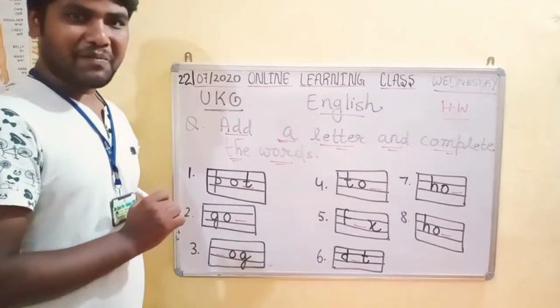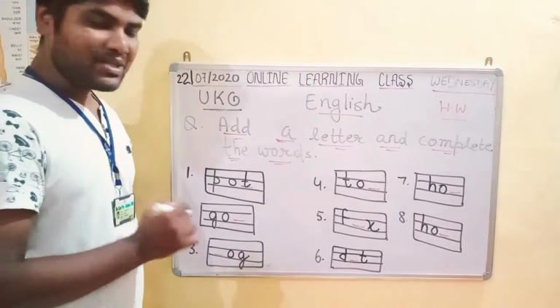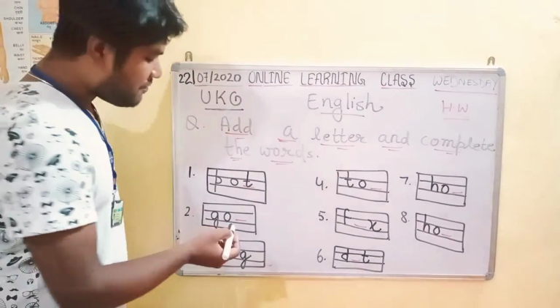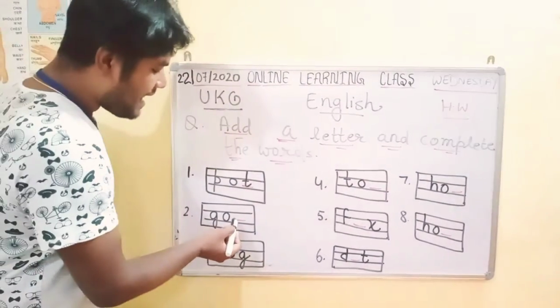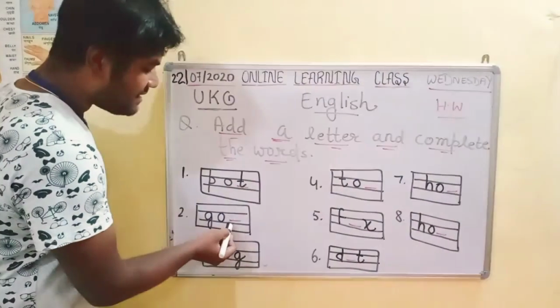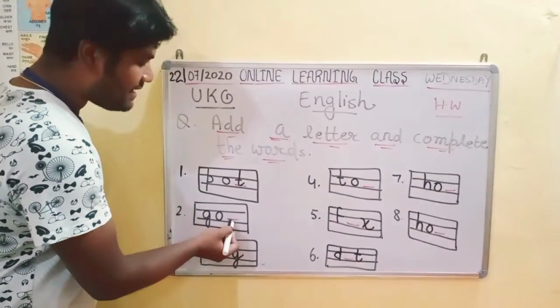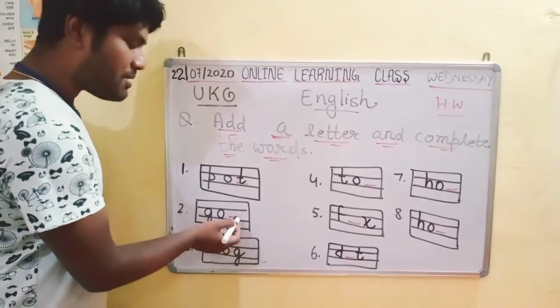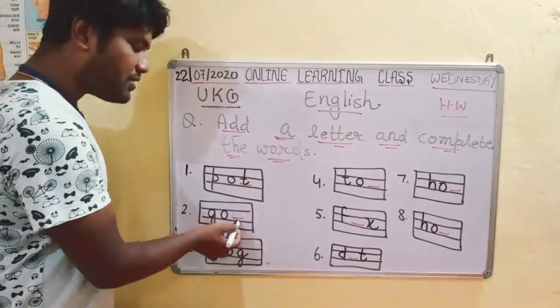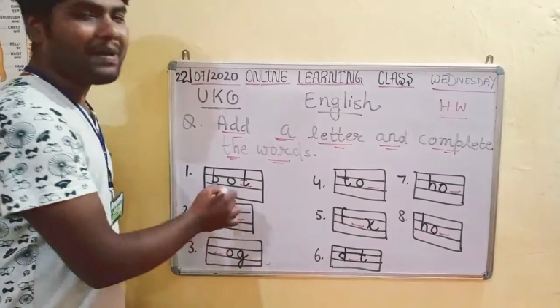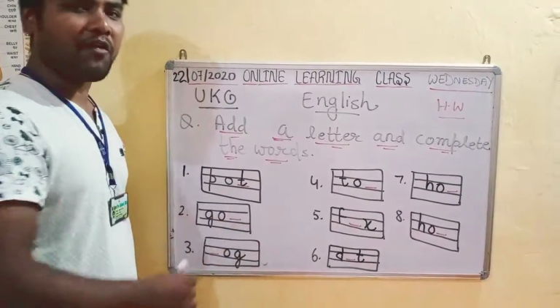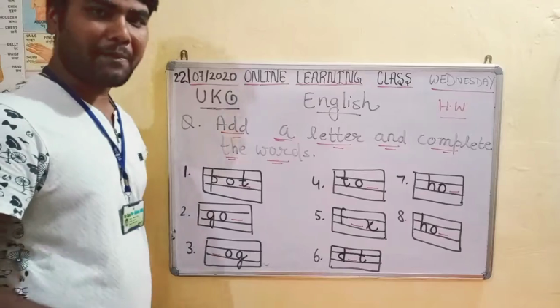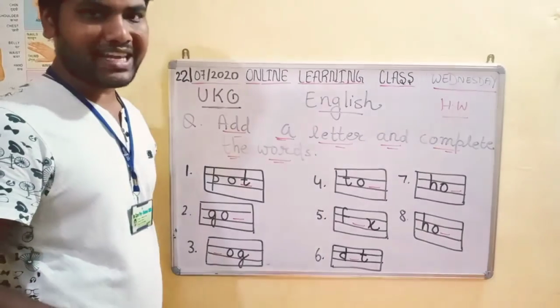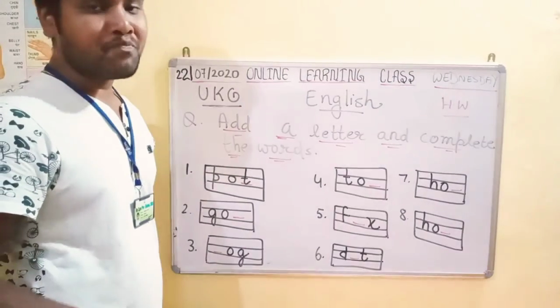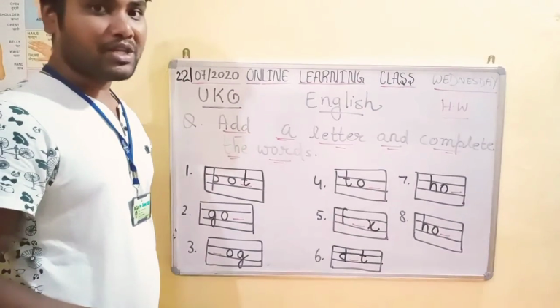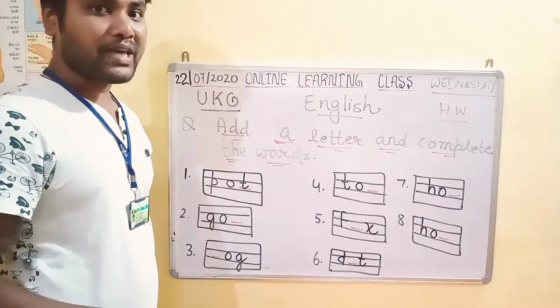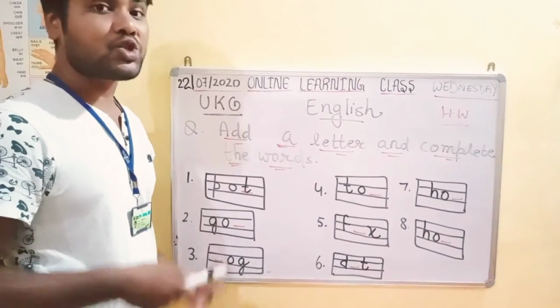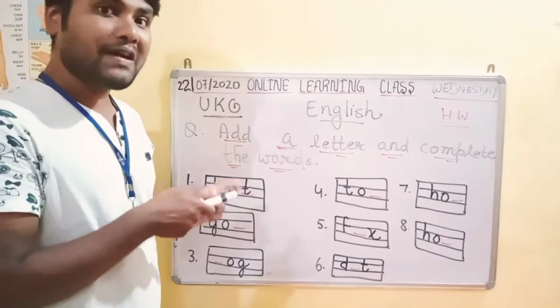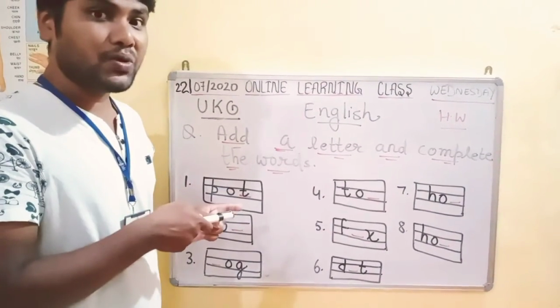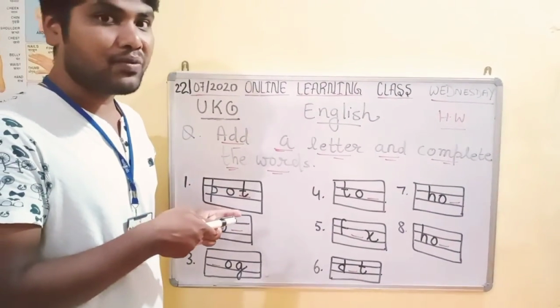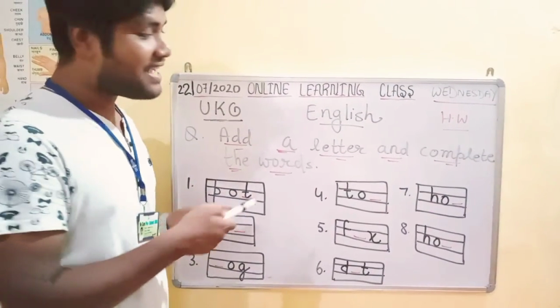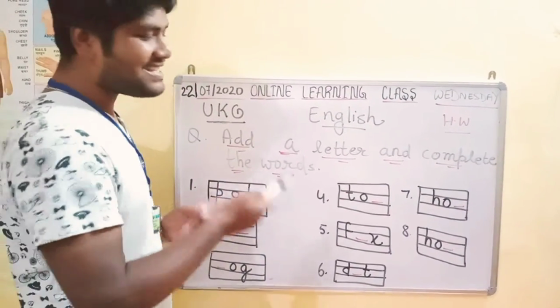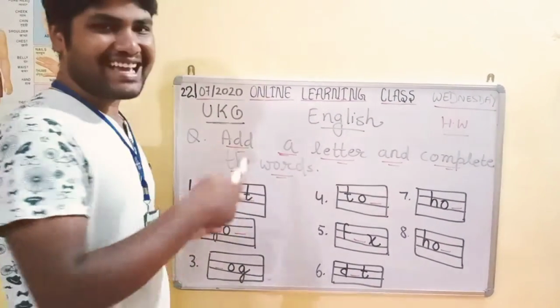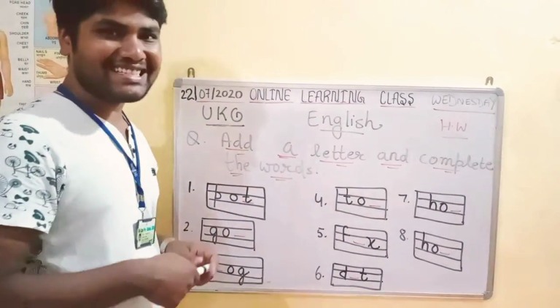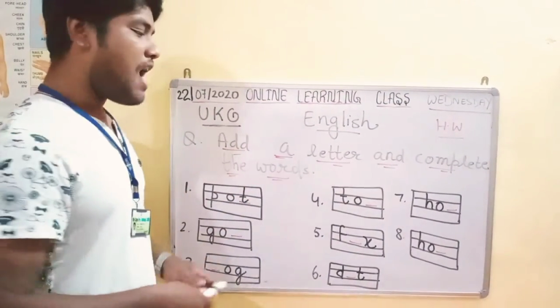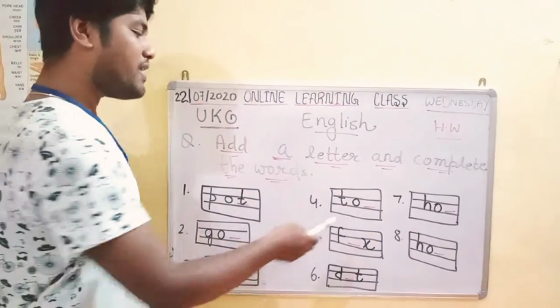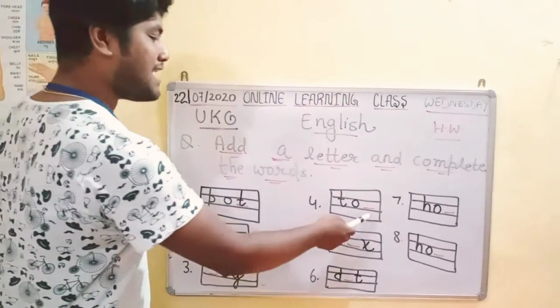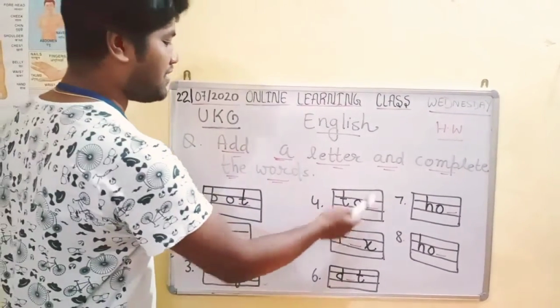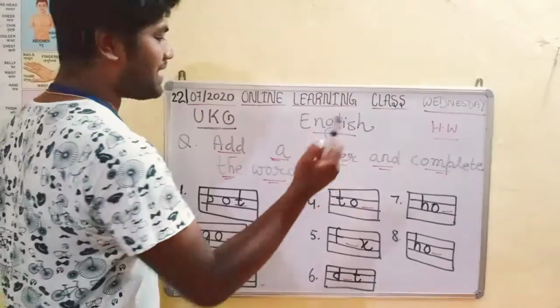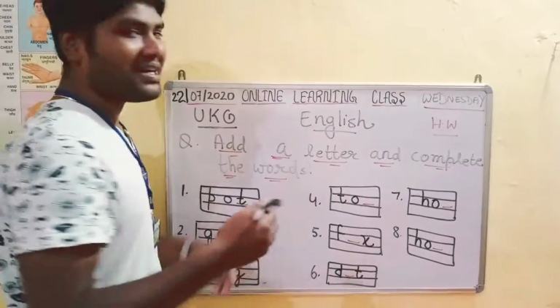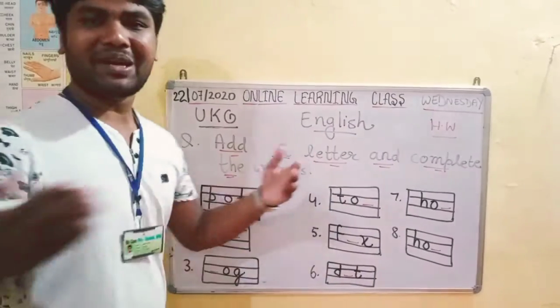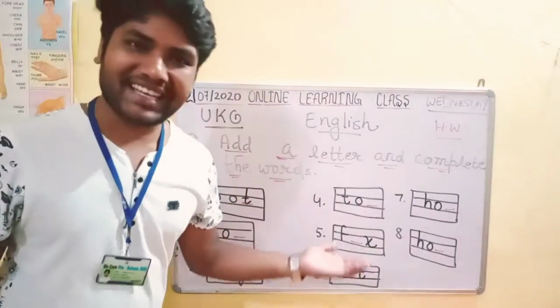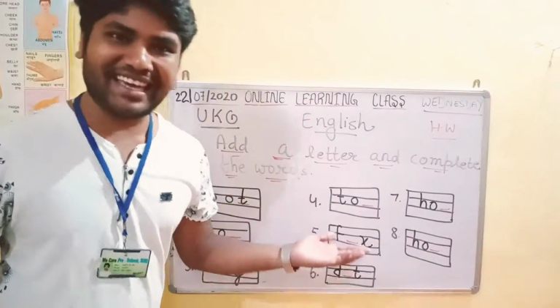Parents, you will give the blank for kids to fill out. This is a short vowel words exercise. You fill out the blank and complete the words.